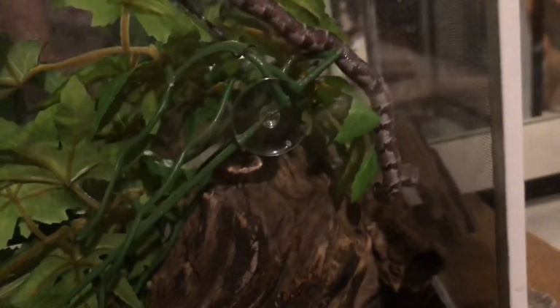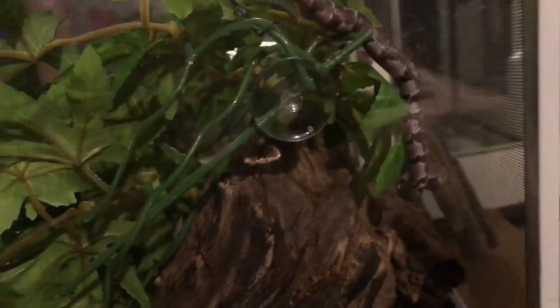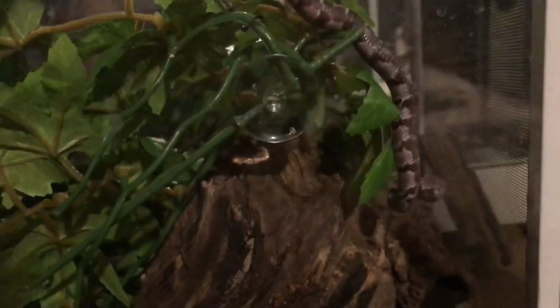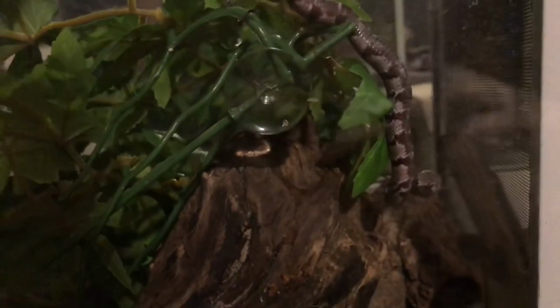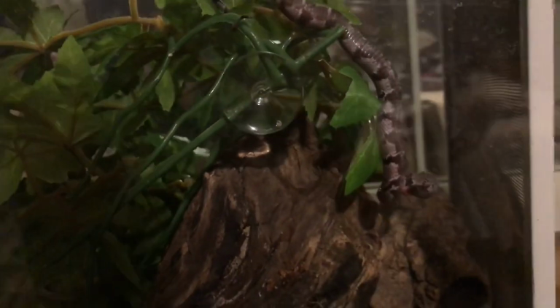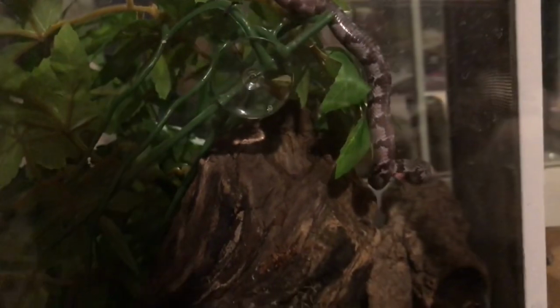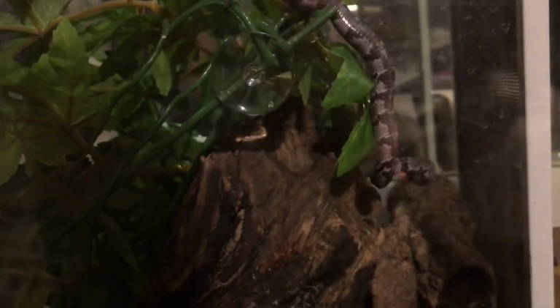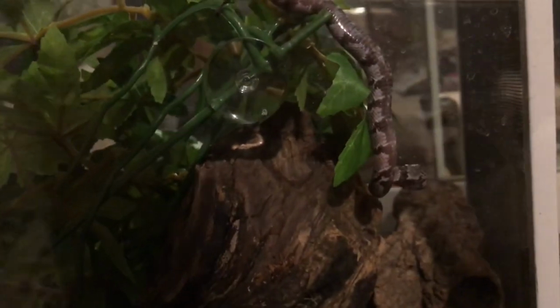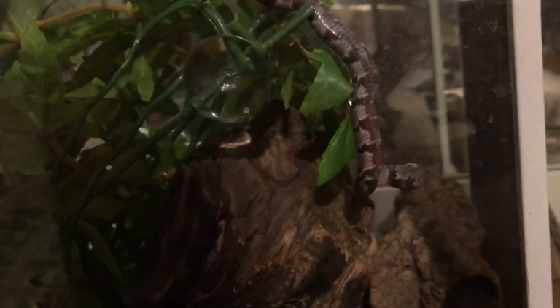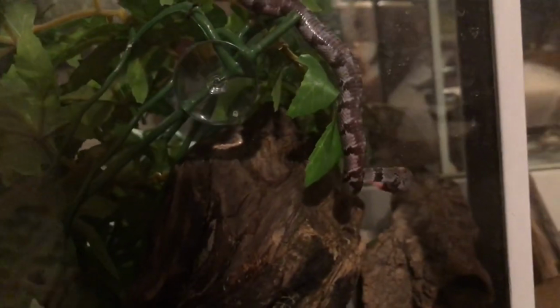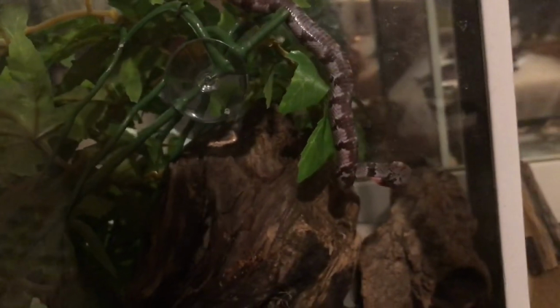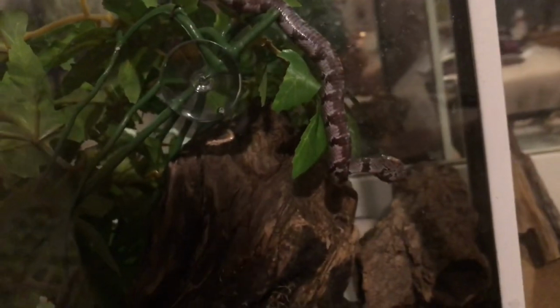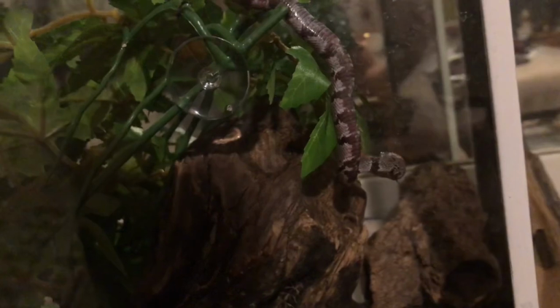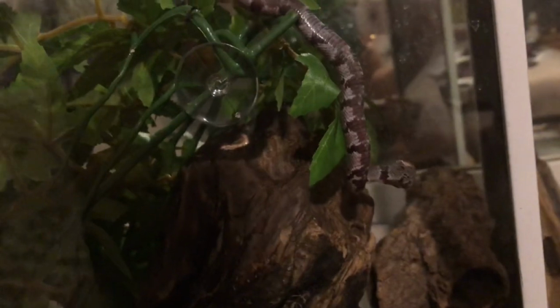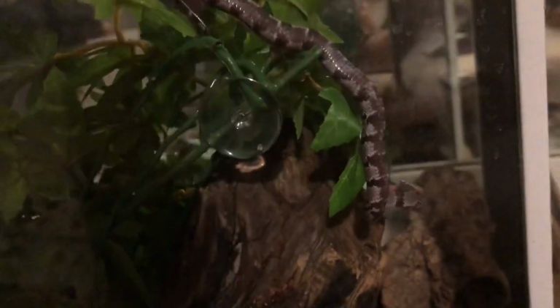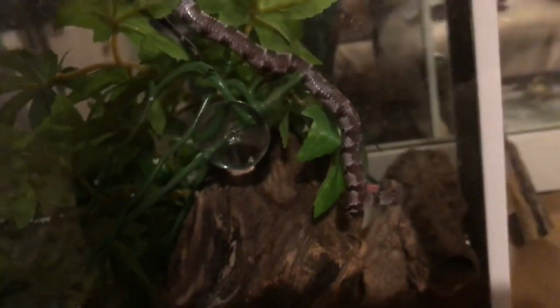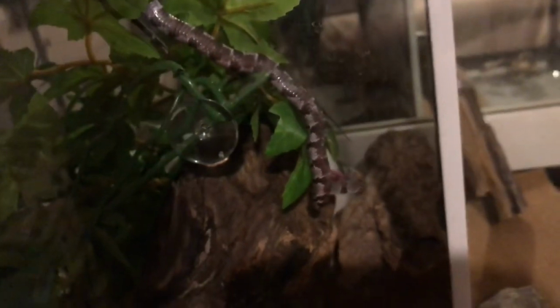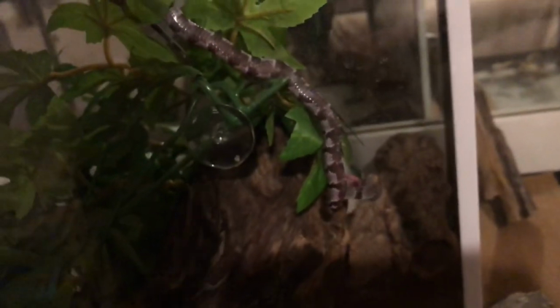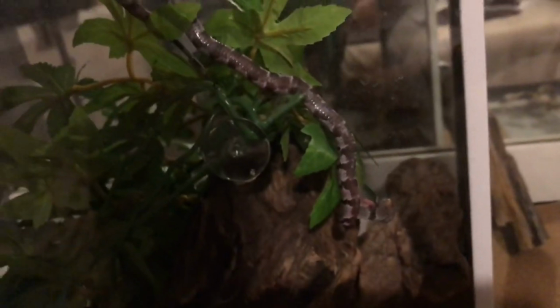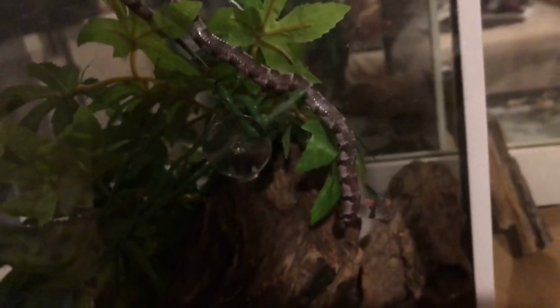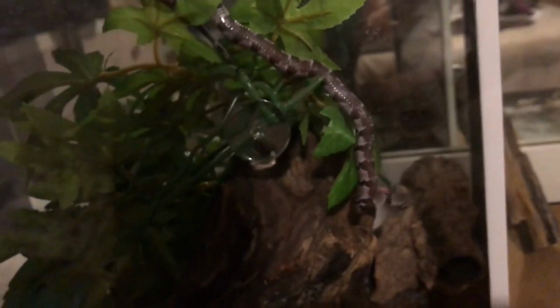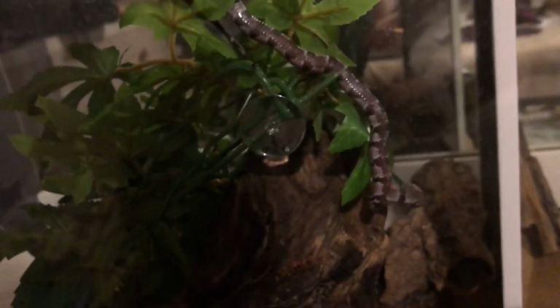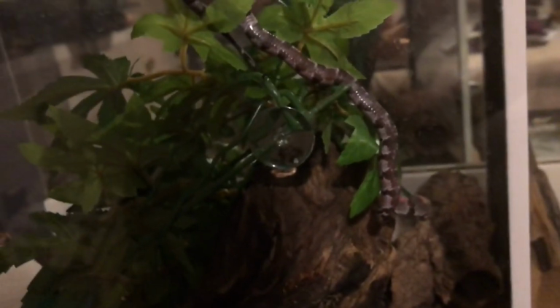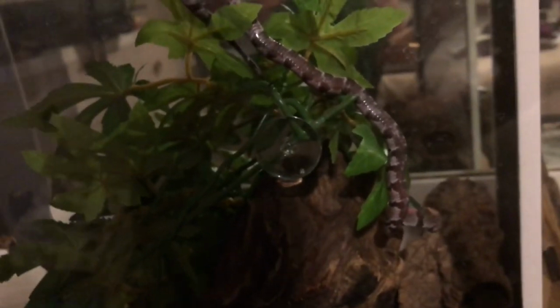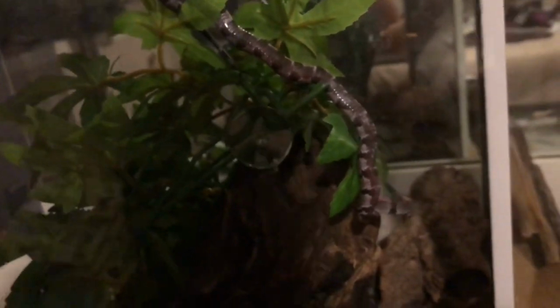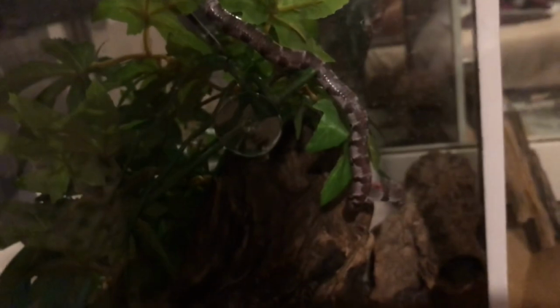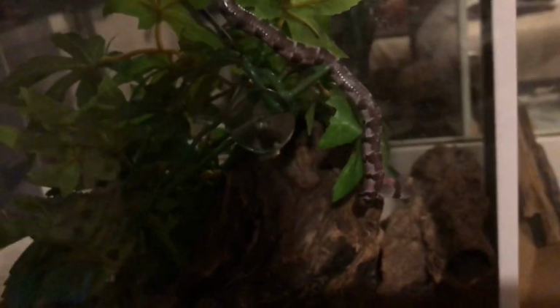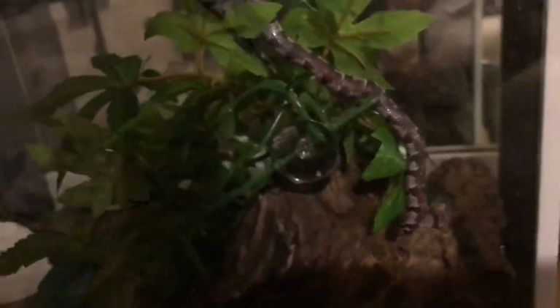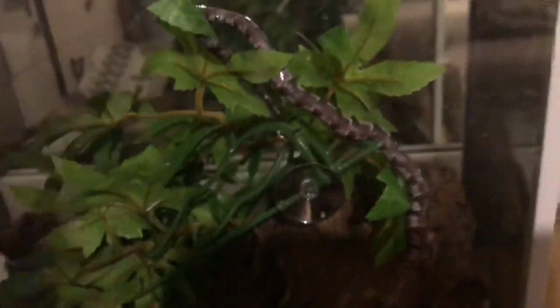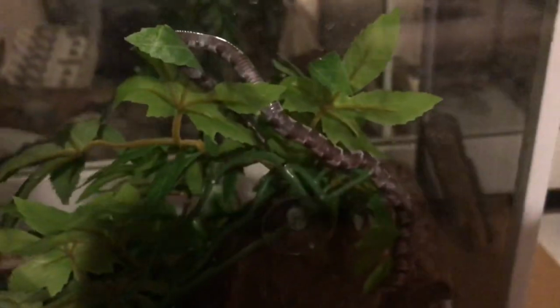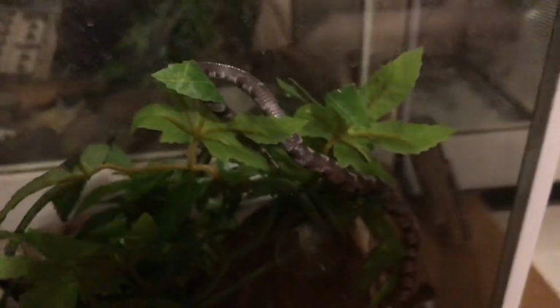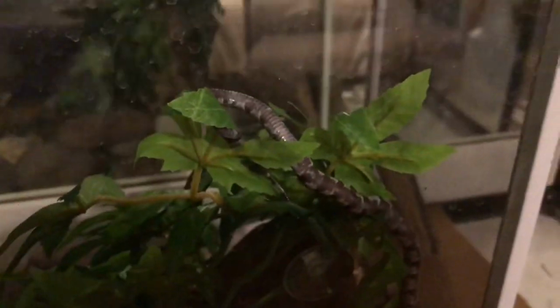He really seems to prefer the cool end of his terrarium almost all of the time and was just not happy down in the fish room. So I've now moved him upstairs and it seems to be working out much better for him.